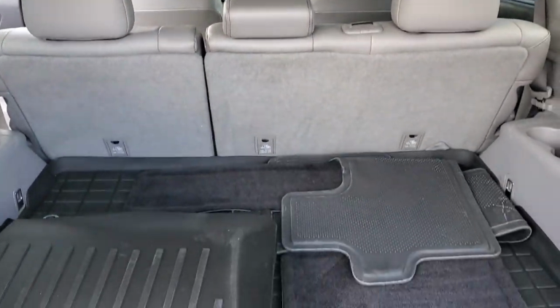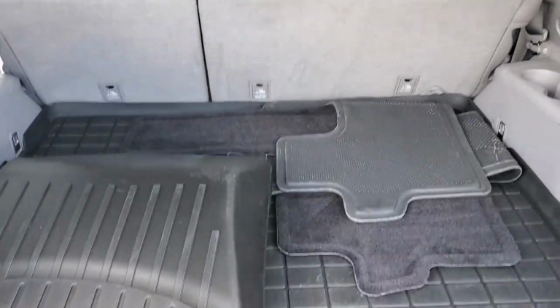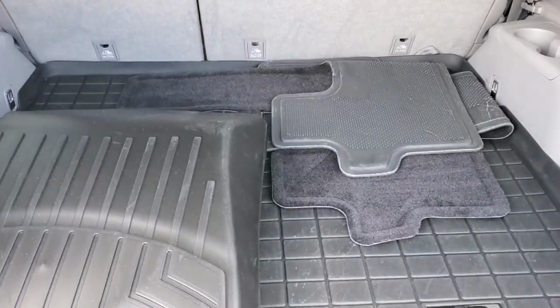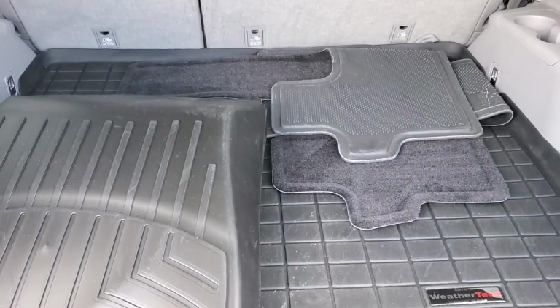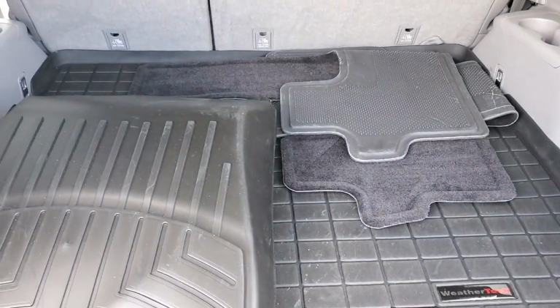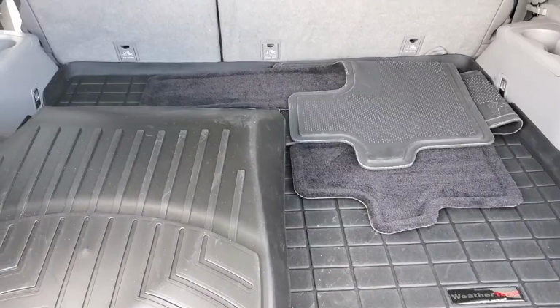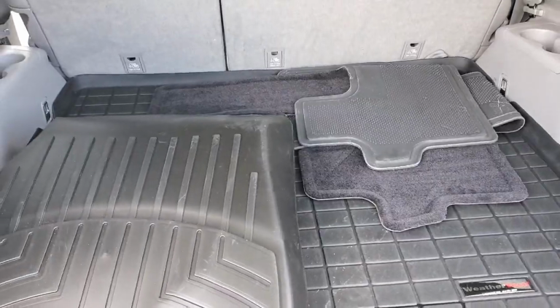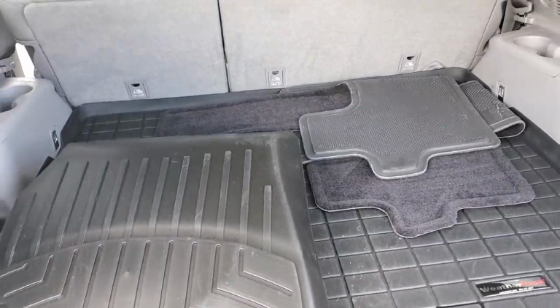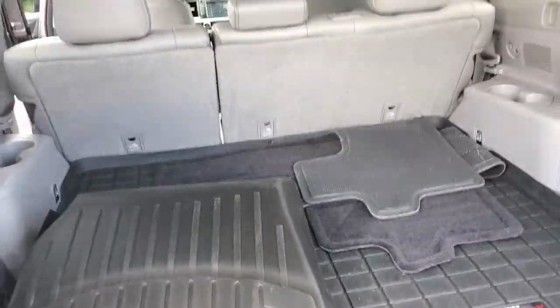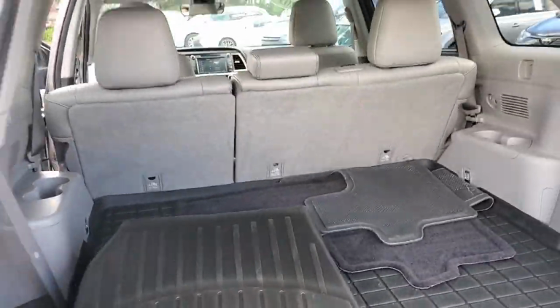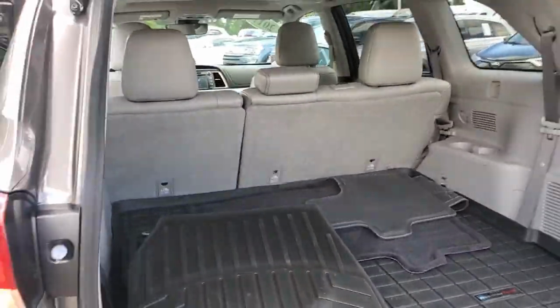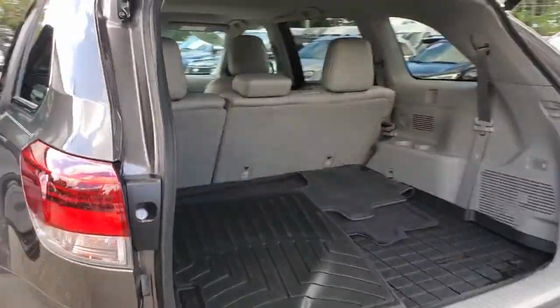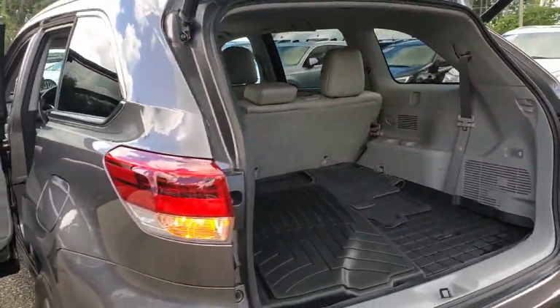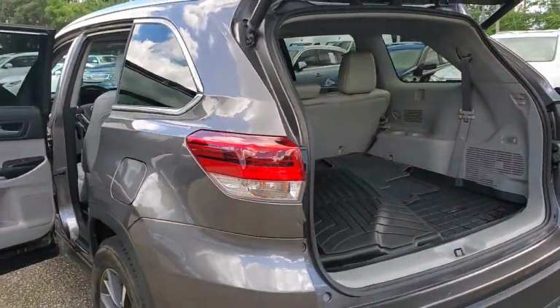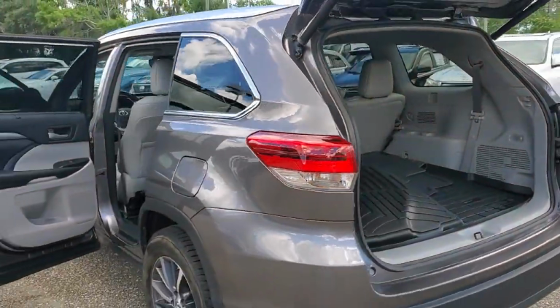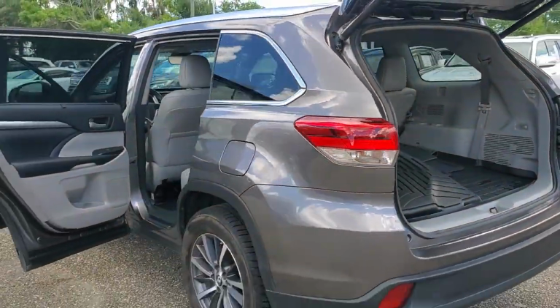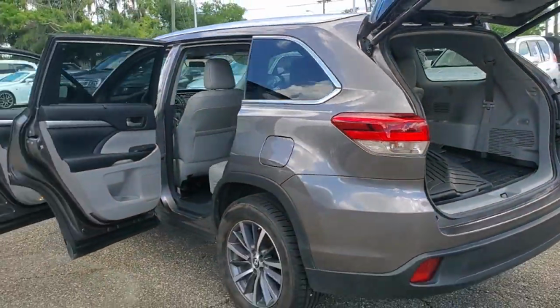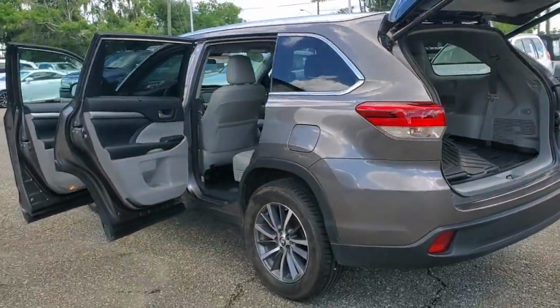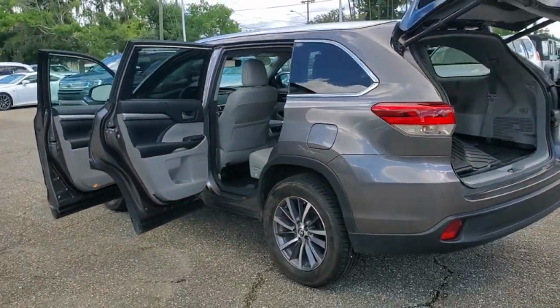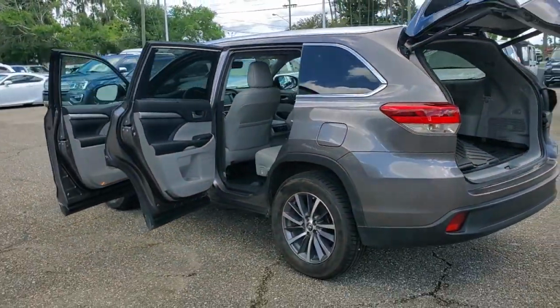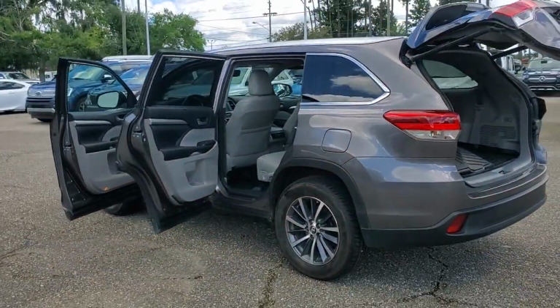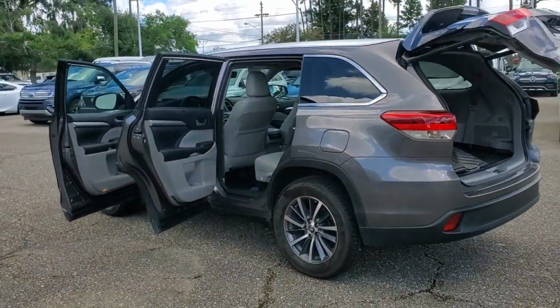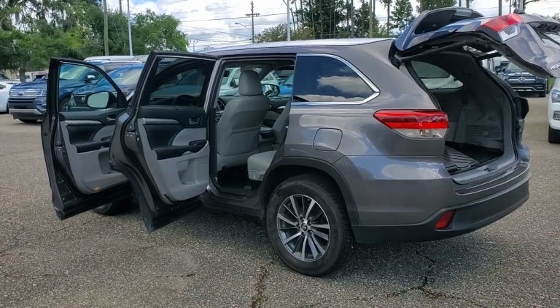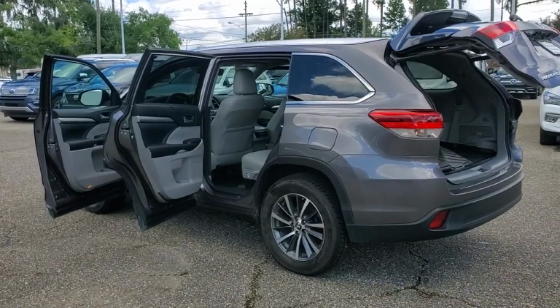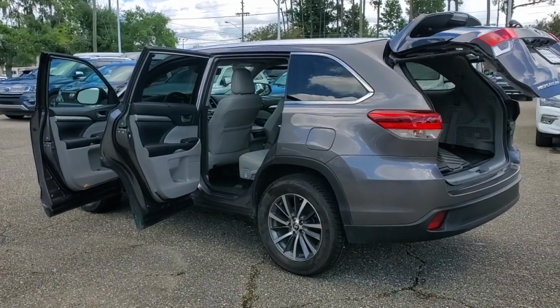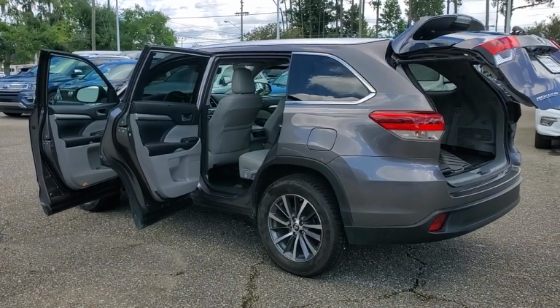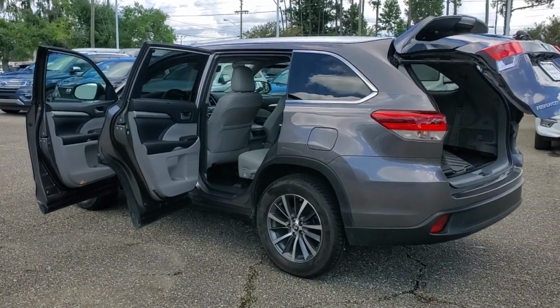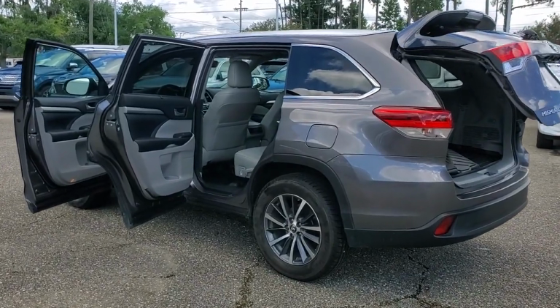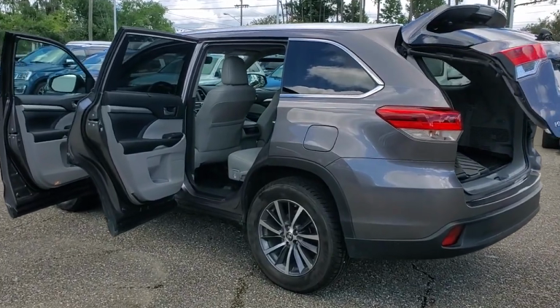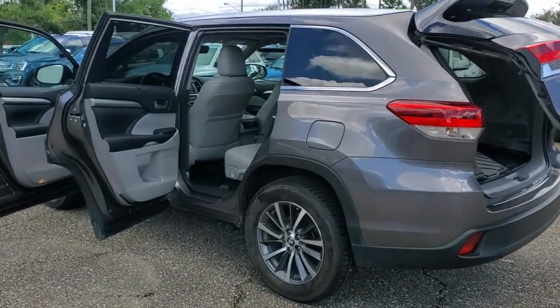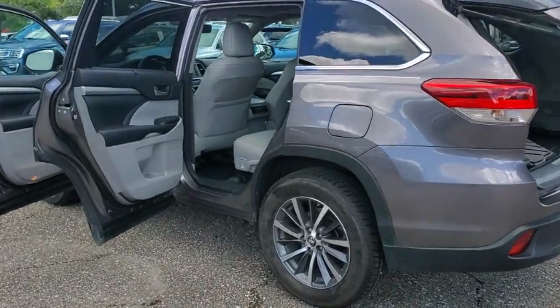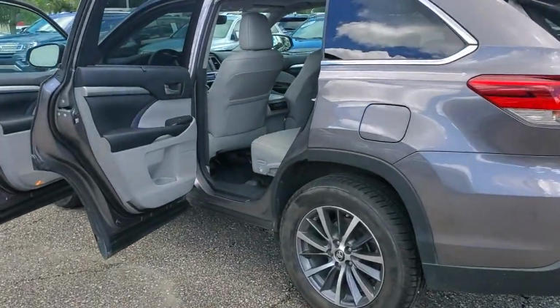With a flexible interior that seats up to 8, you'll be ready for a world of adventure. Make every drive all that it can be in this comfortable and capable Highlander.